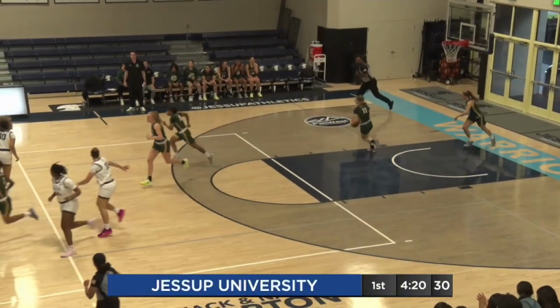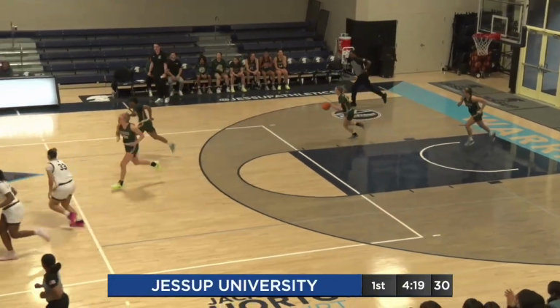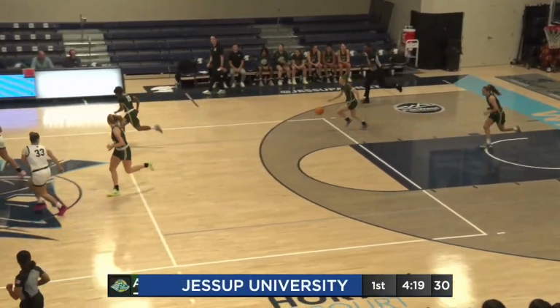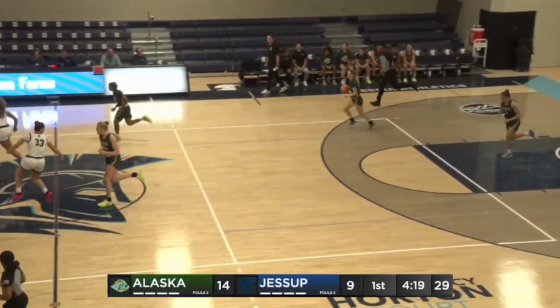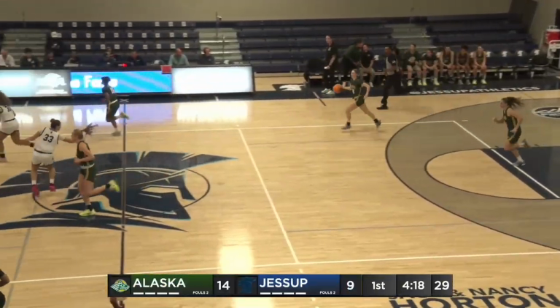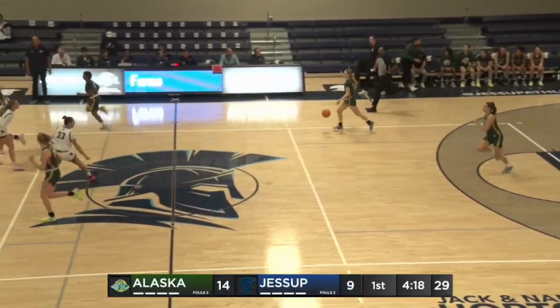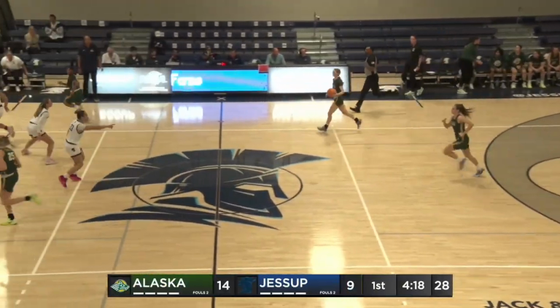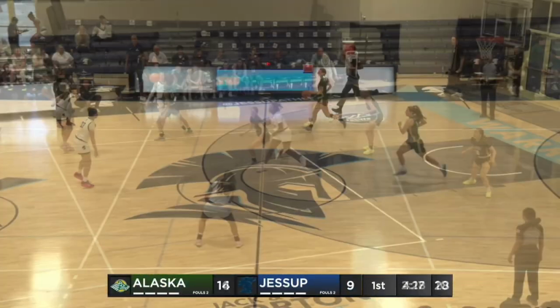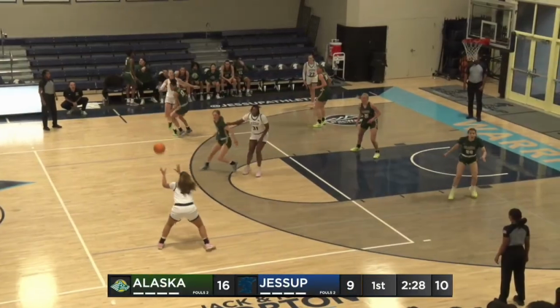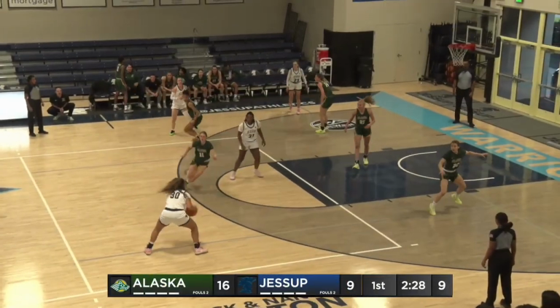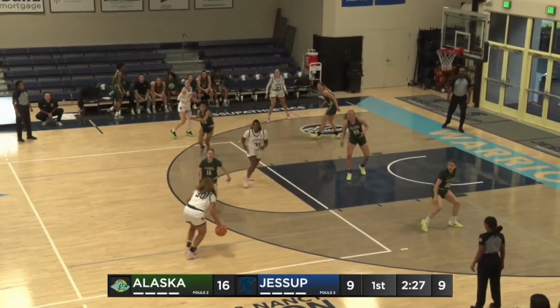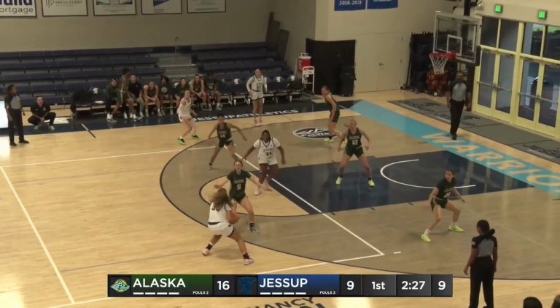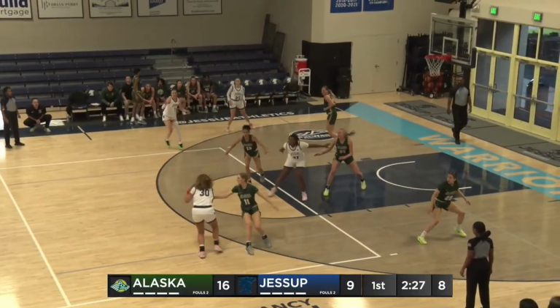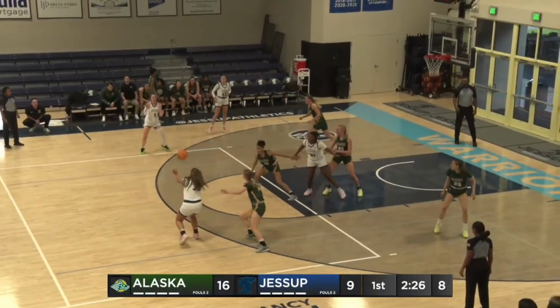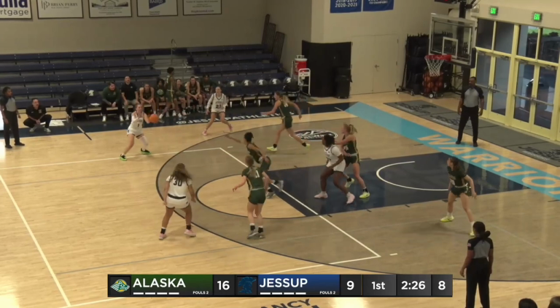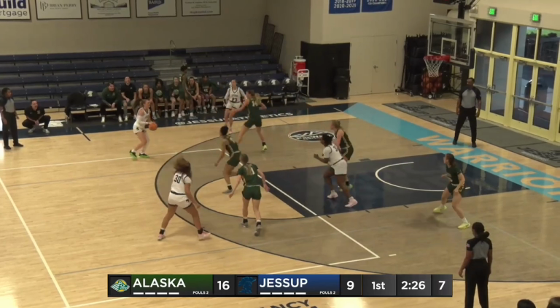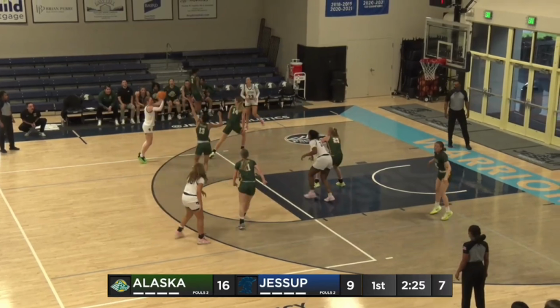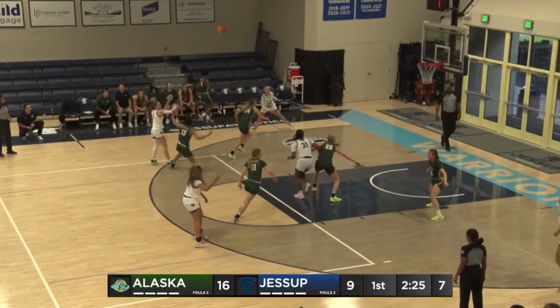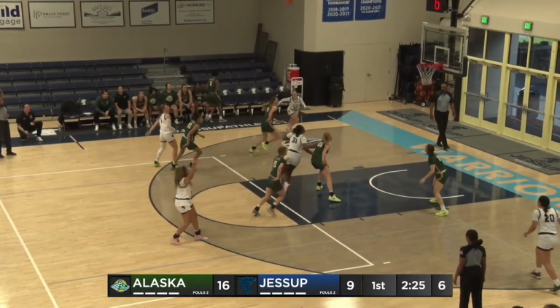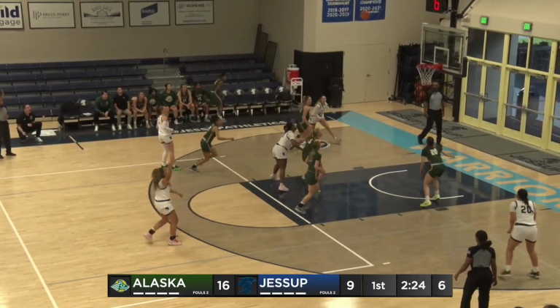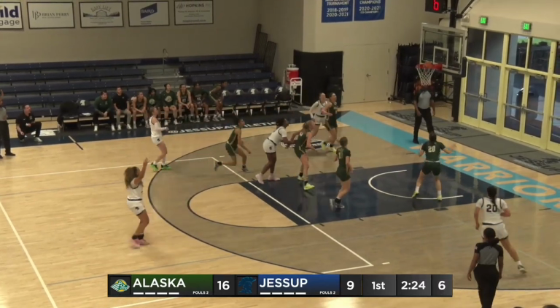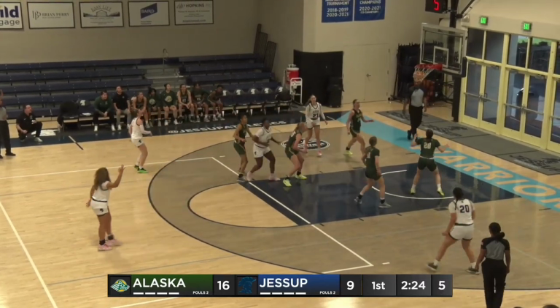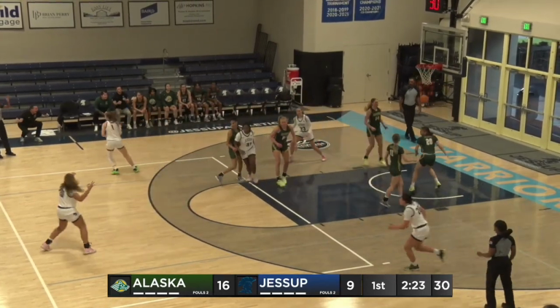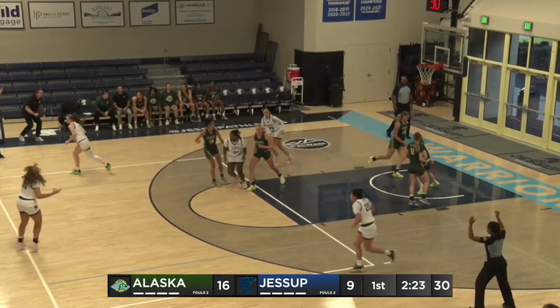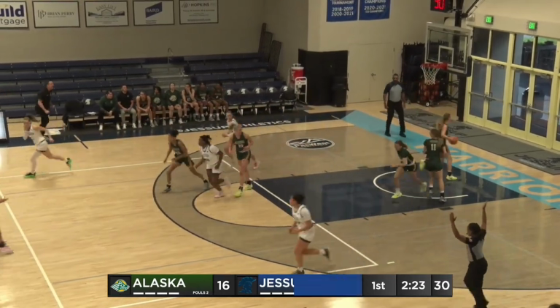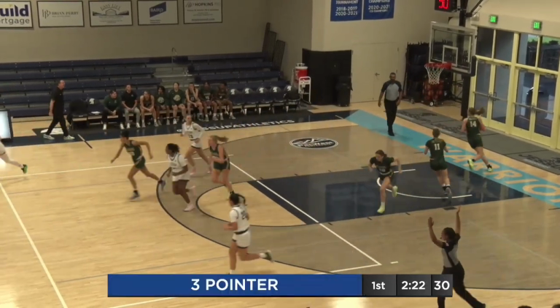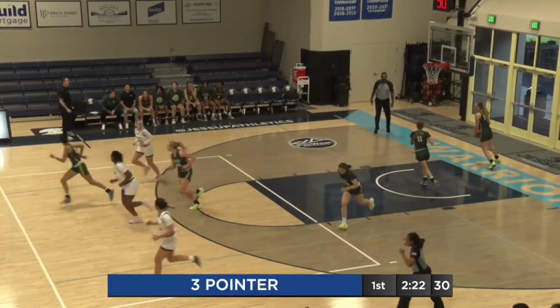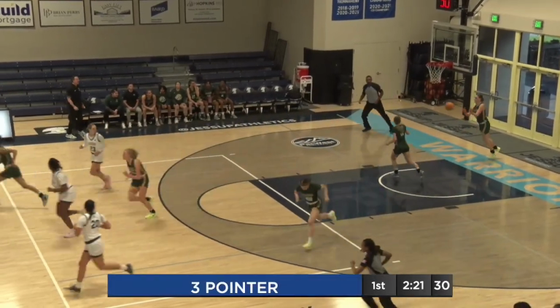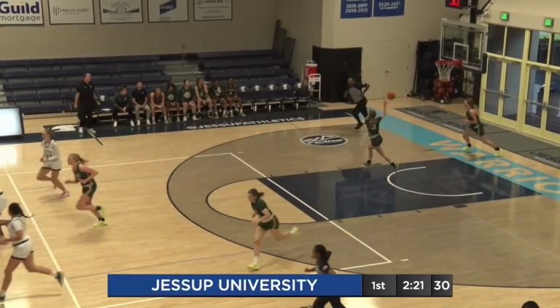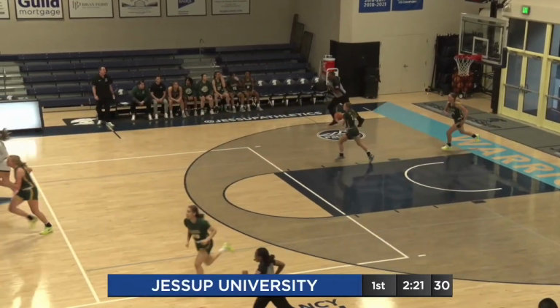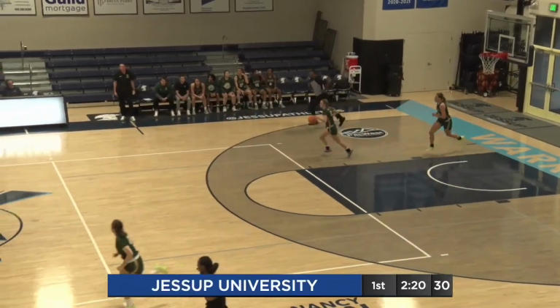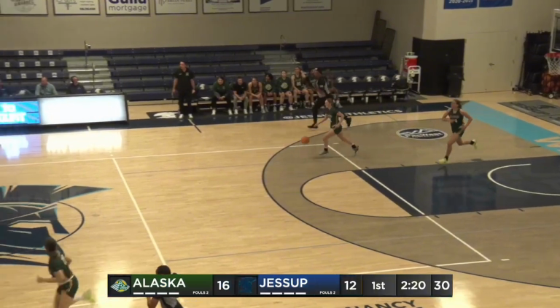Maddie with a three-ball. The play gives it up far side to Meadows, beyond the arc, back to Yeo, three-ball, good. Nestled softly into the net that time.